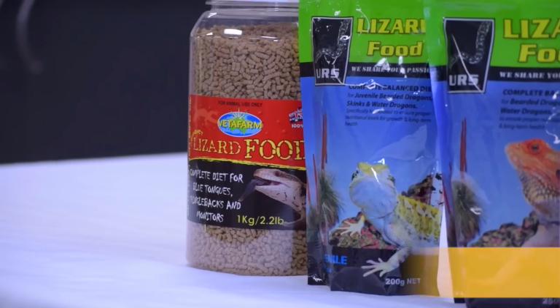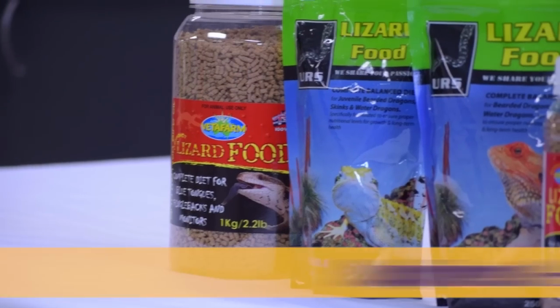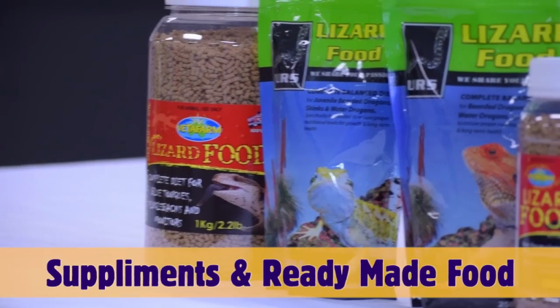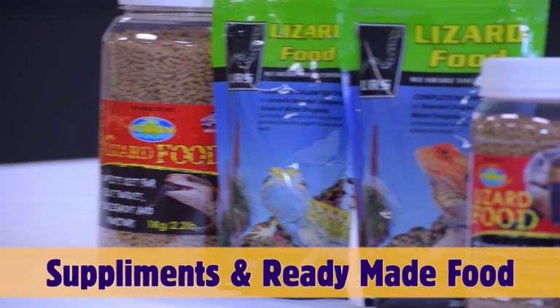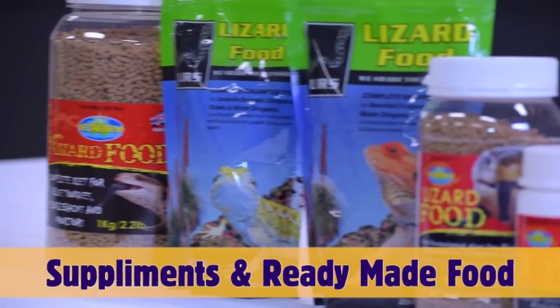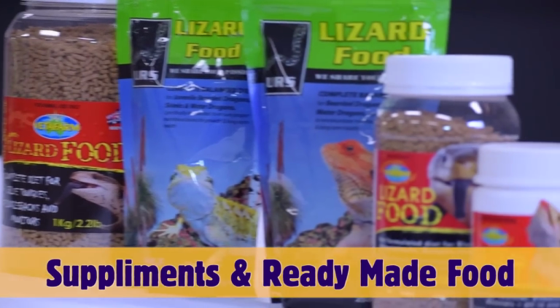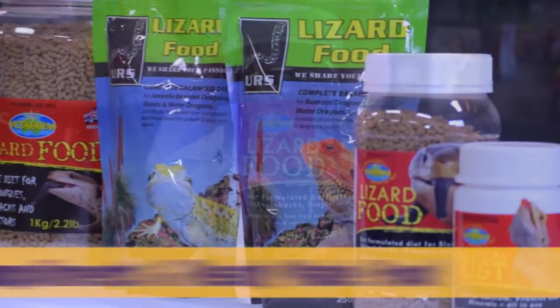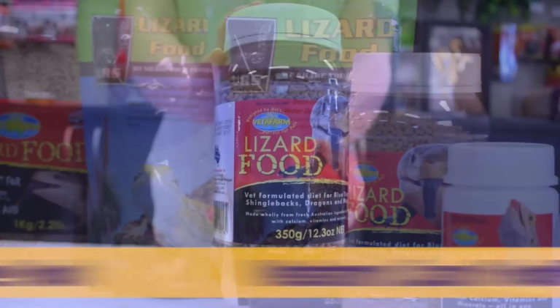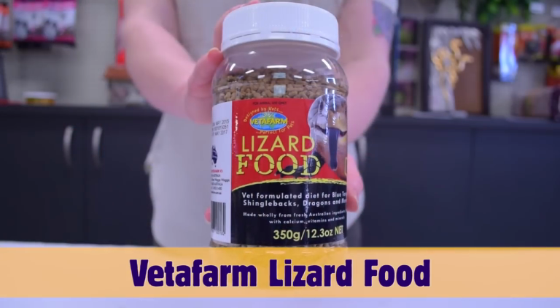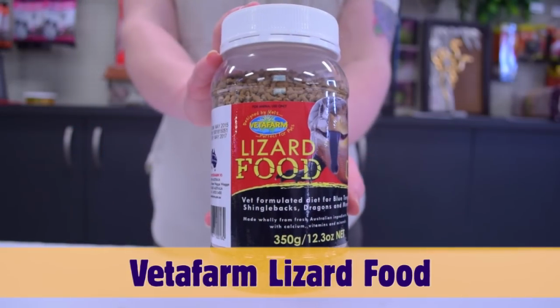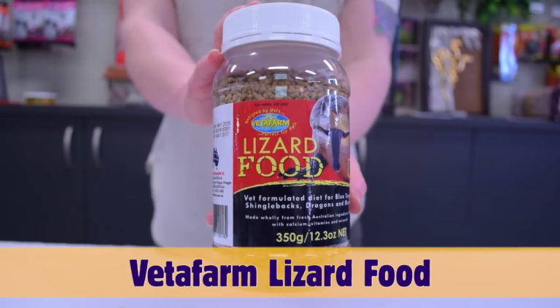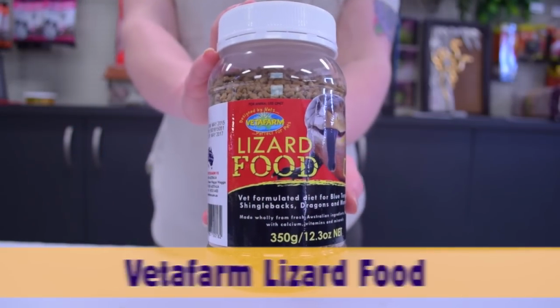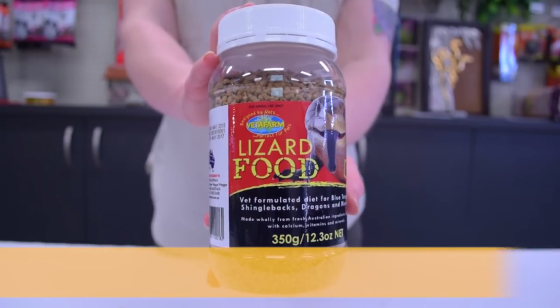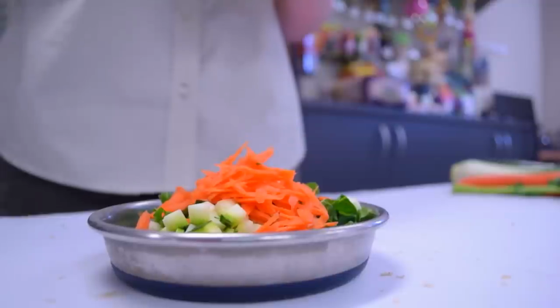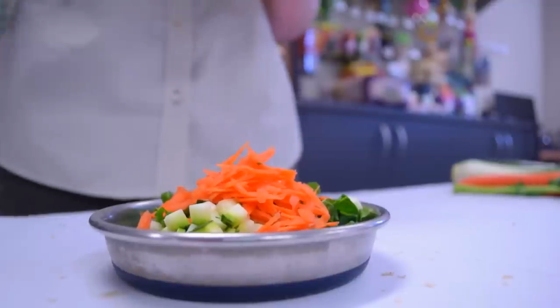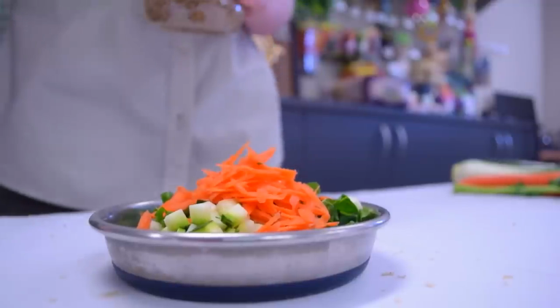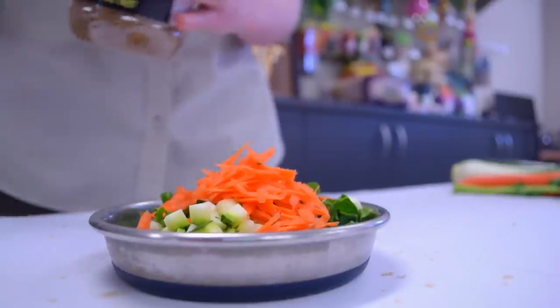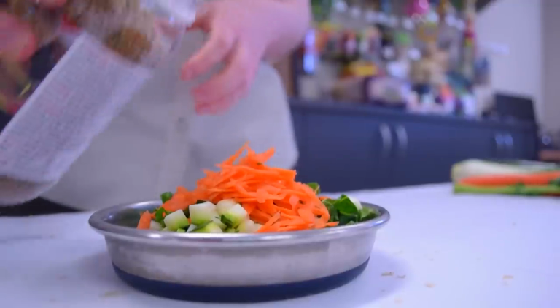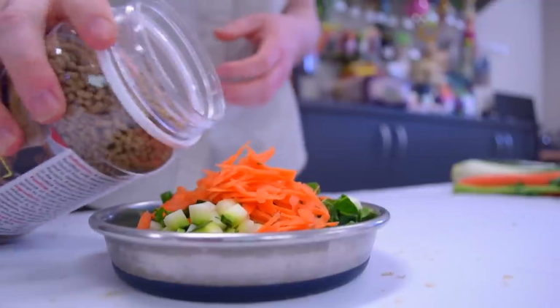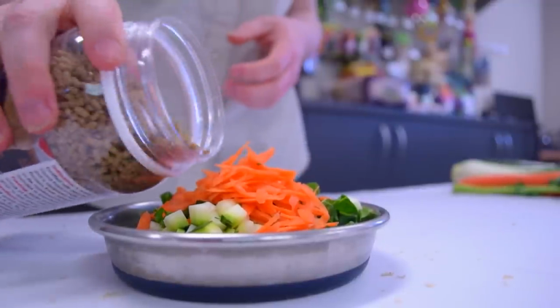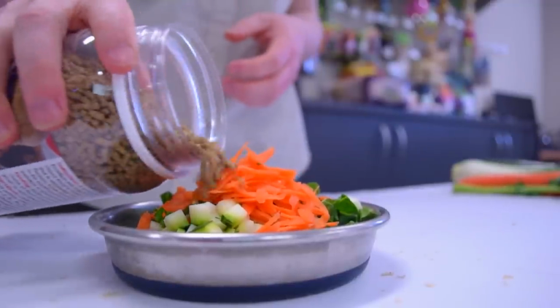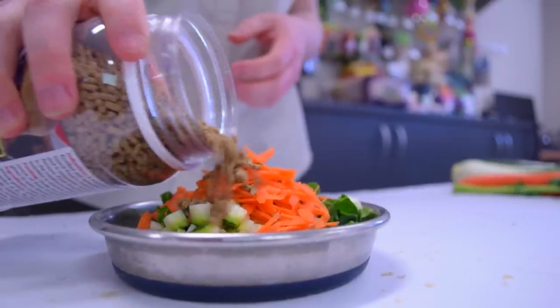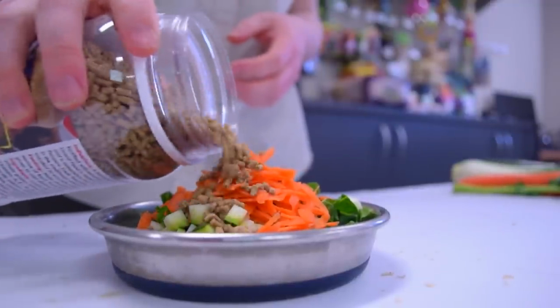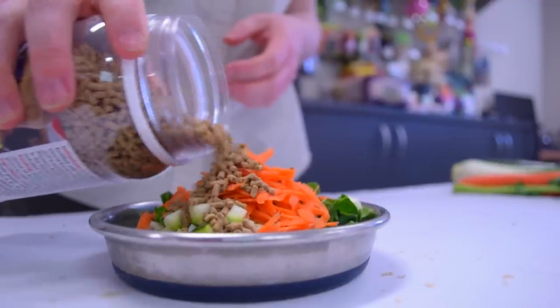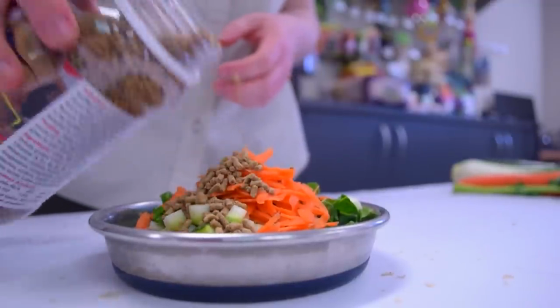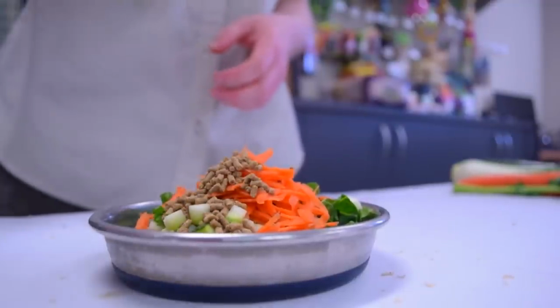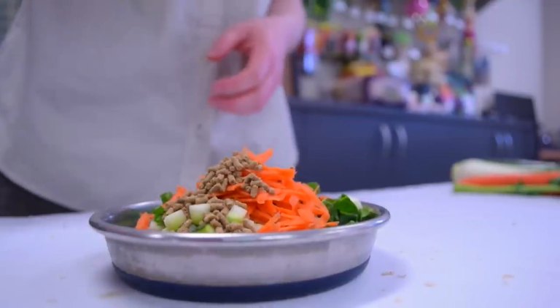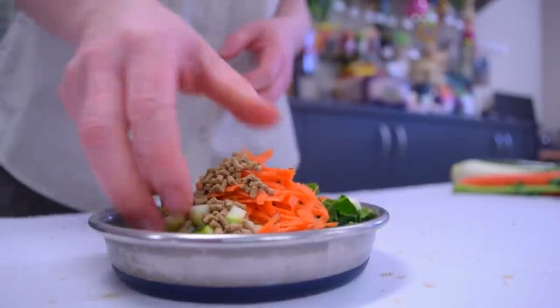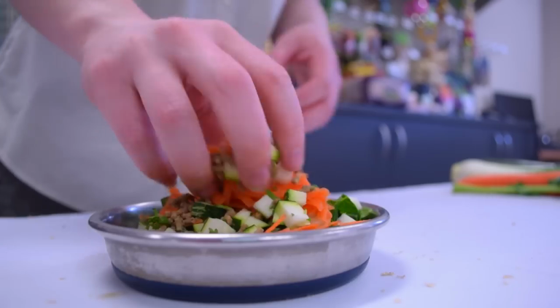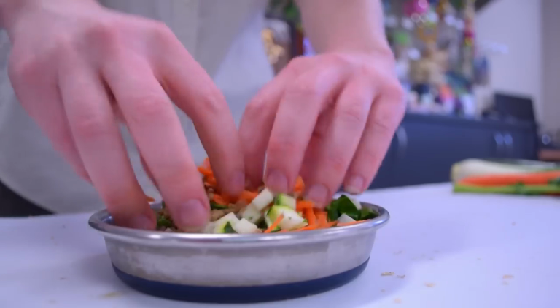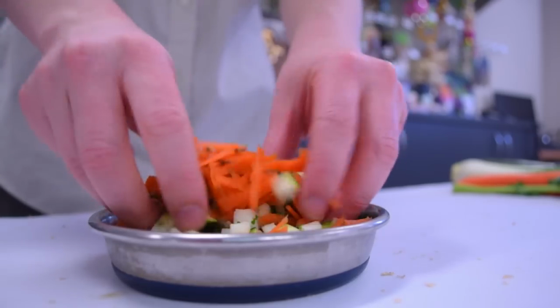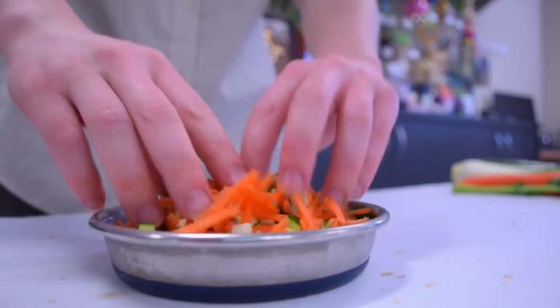You want to be offering your vegetables to your dragon every day. There are processed foods available for your bearded dragon, like this lizard food here from Vettifarm. It is a good idea to mix Vettifarm's lizard food through your vegetable mix as it is a great source of nutrients, vitamins and minerals.